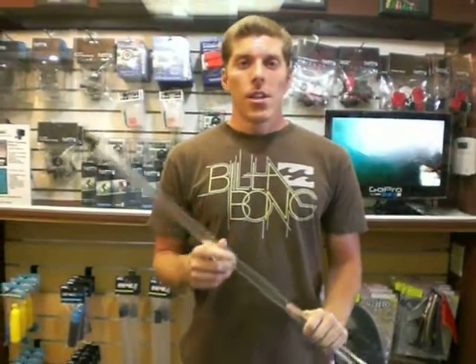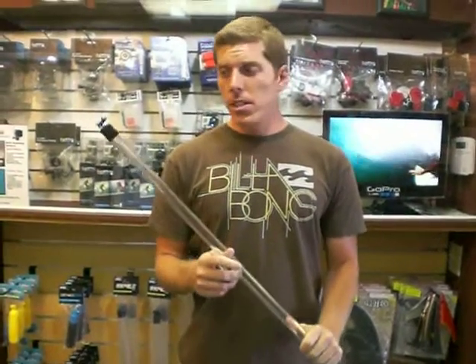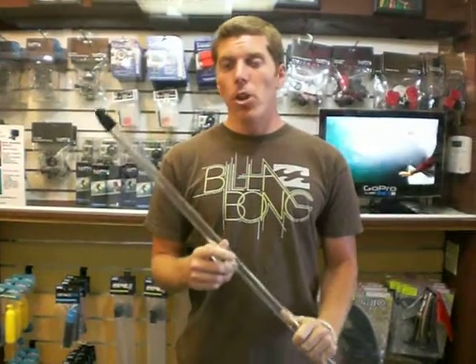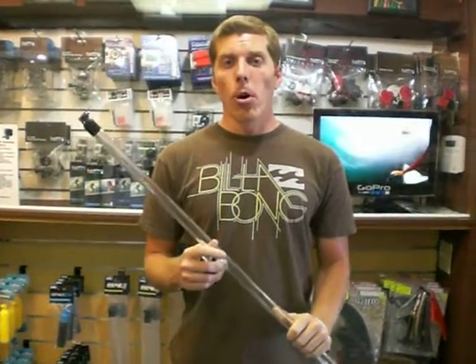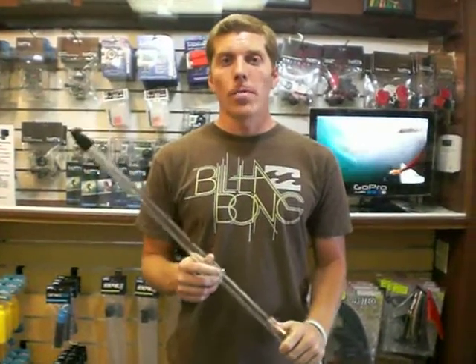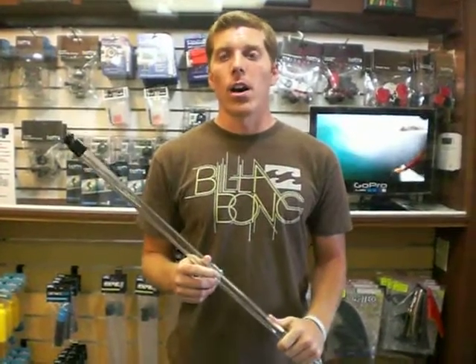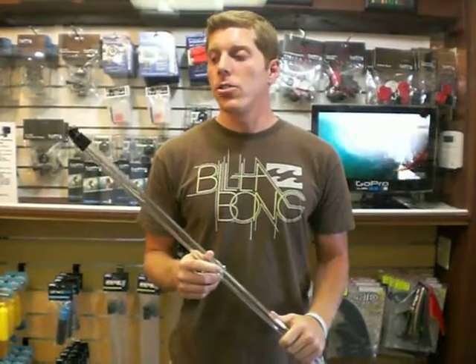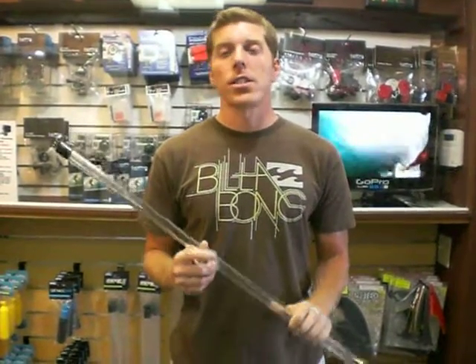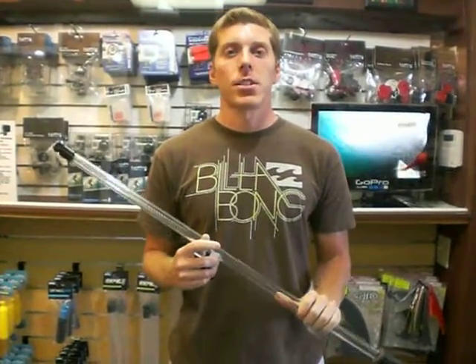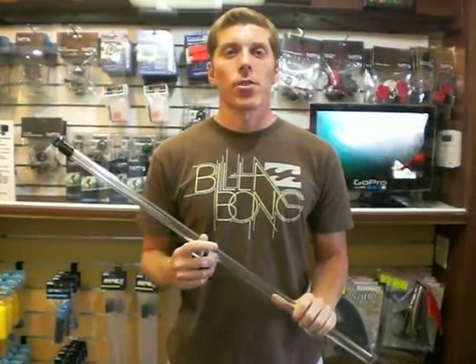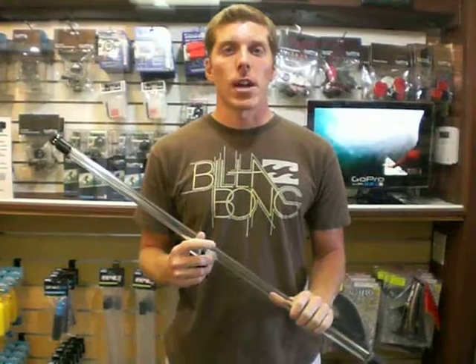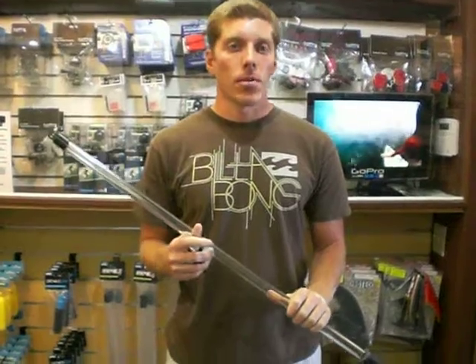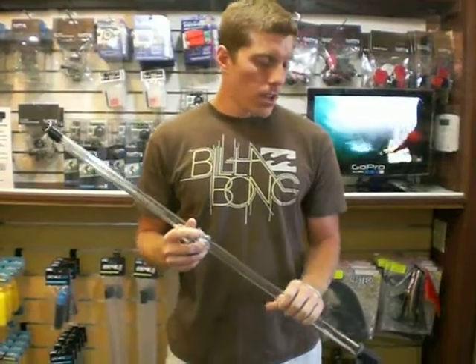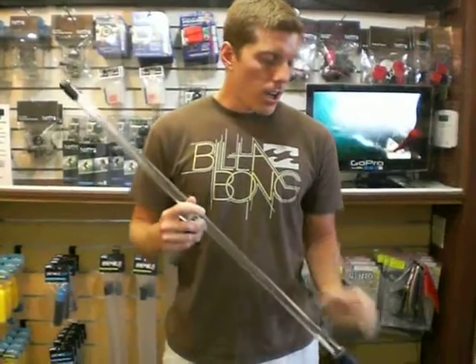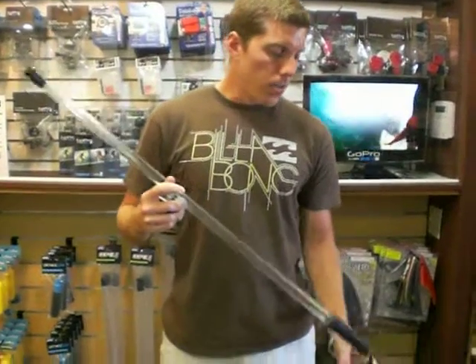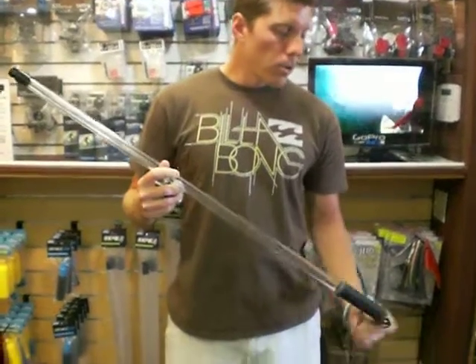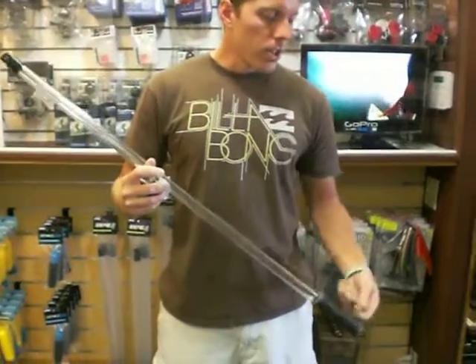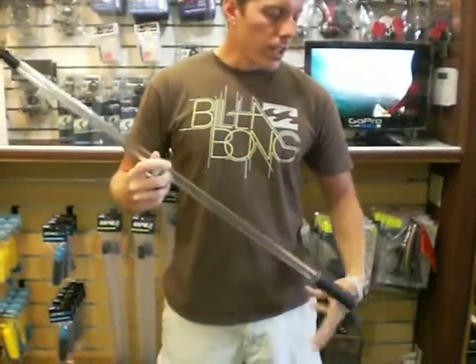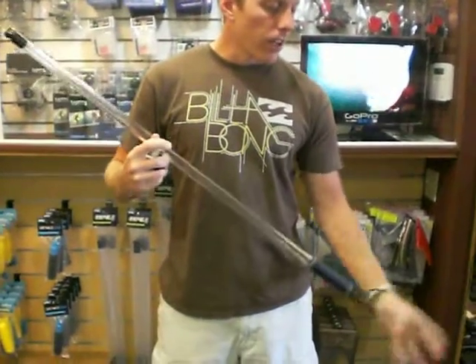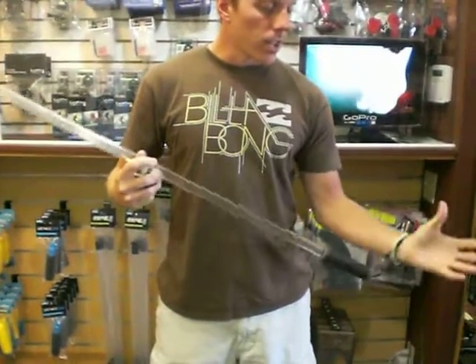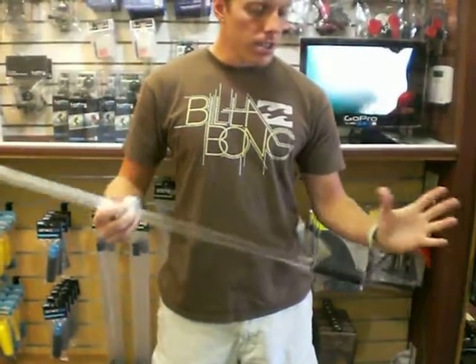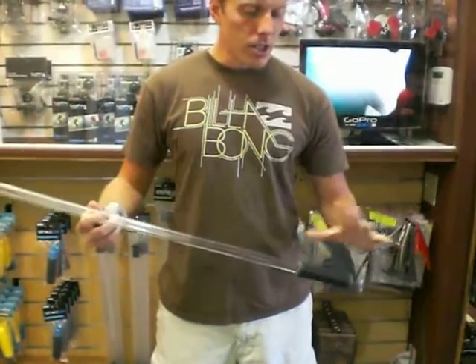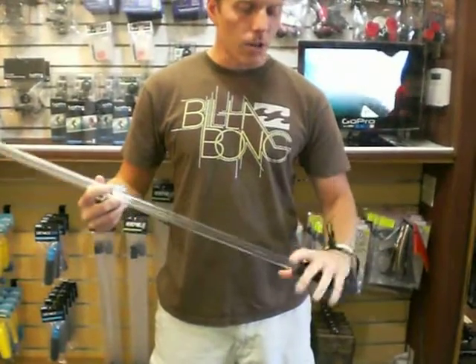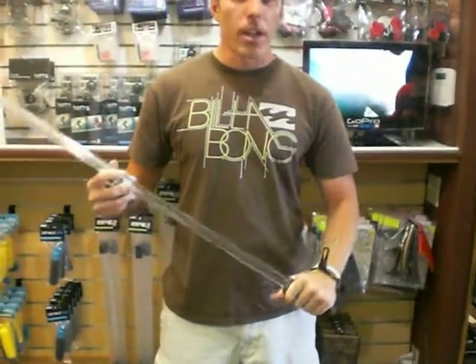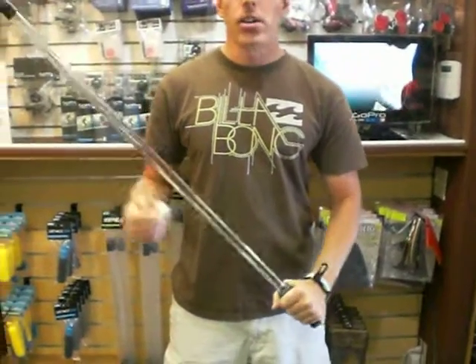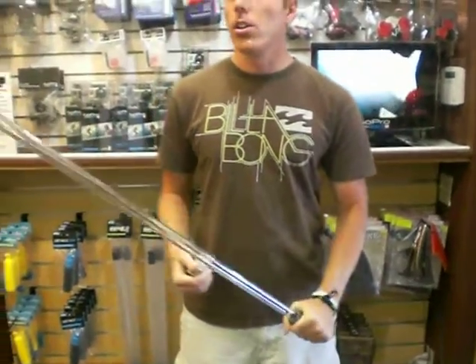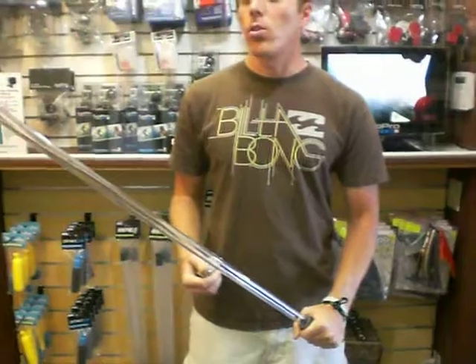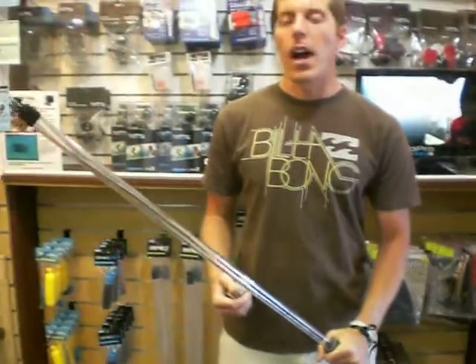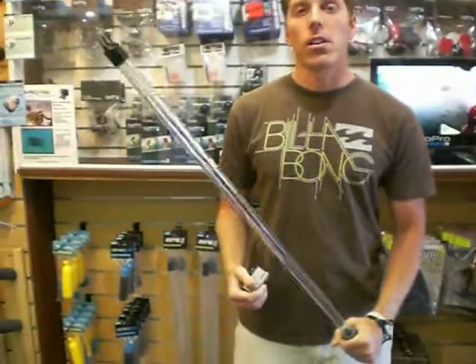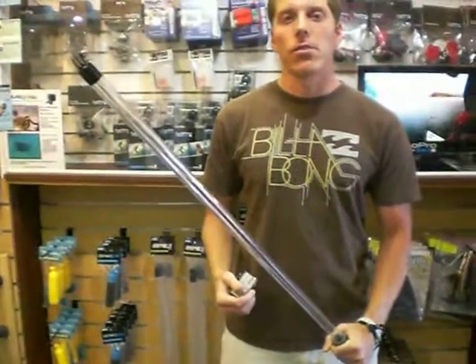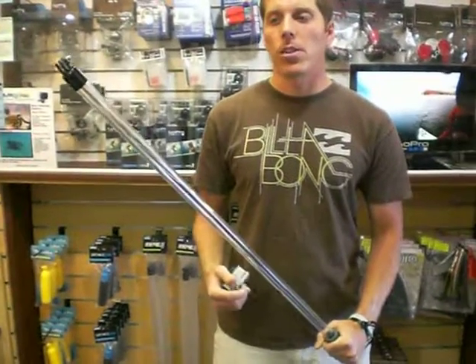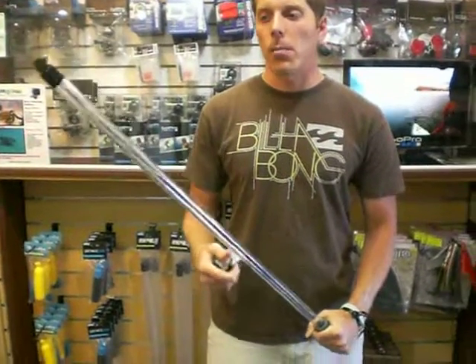This here is the GoPro. It's used as an extension for your camera. You put it on the leash right here around your wrist, and then you got the grip right here. You can hold it out and get a good view with the camera.